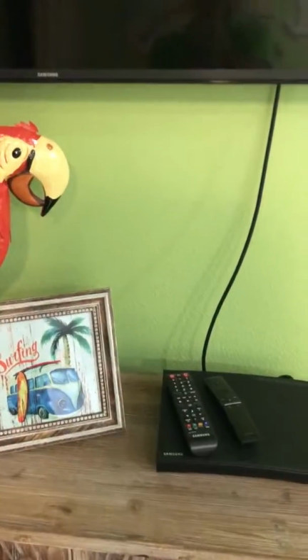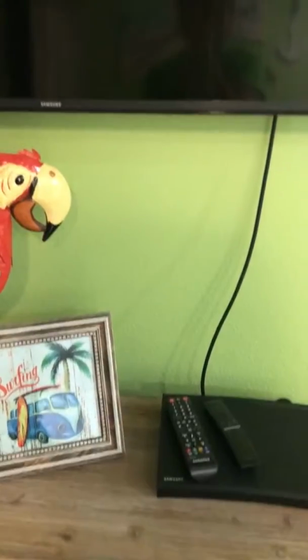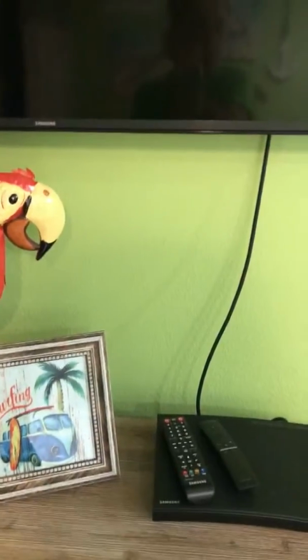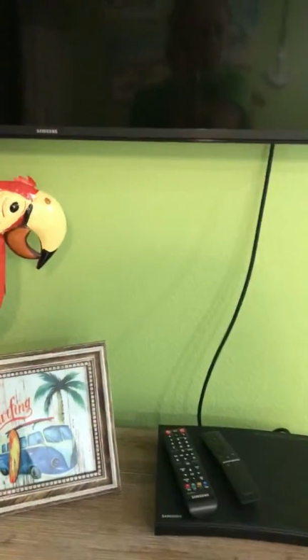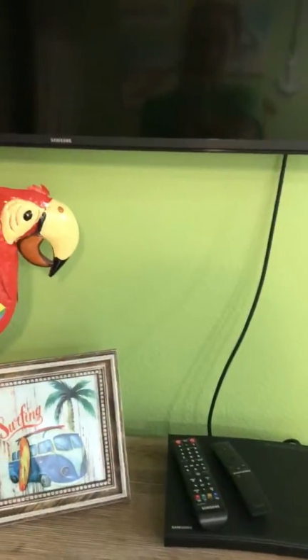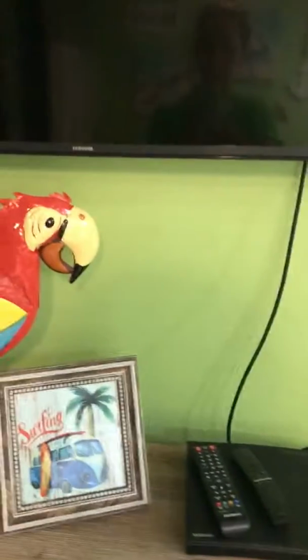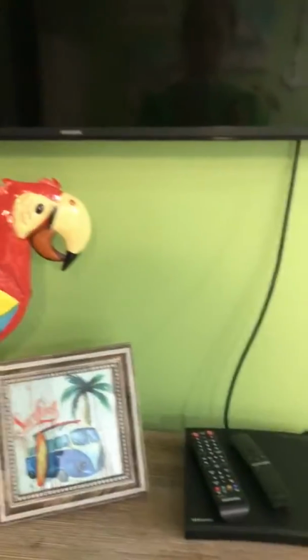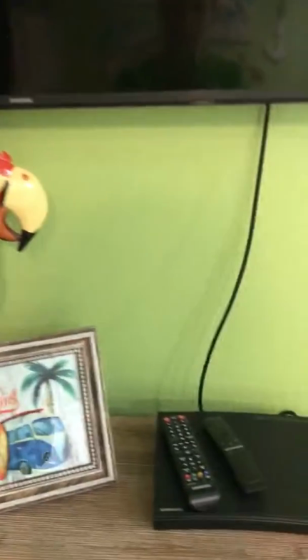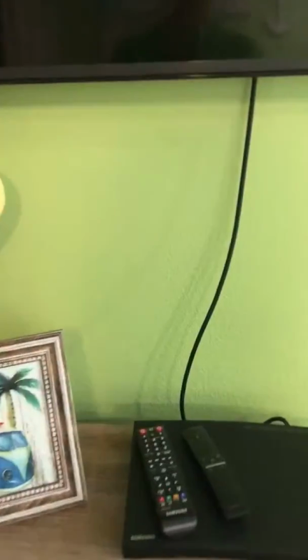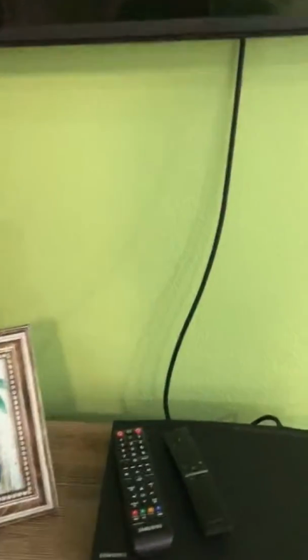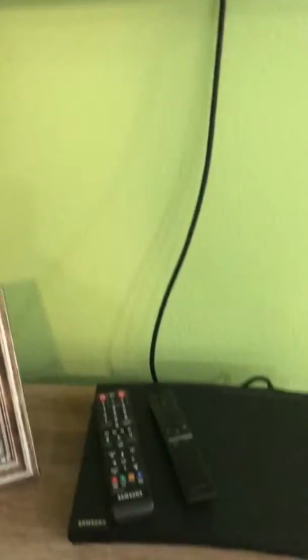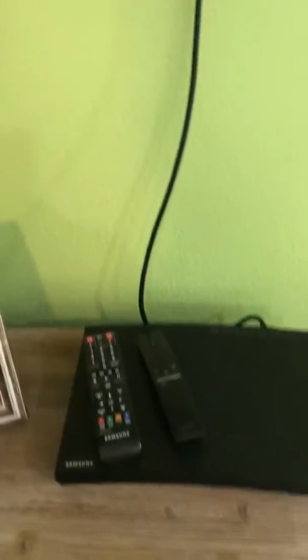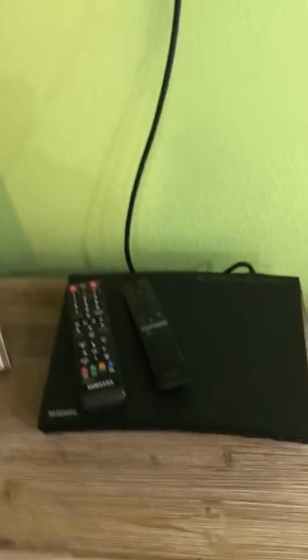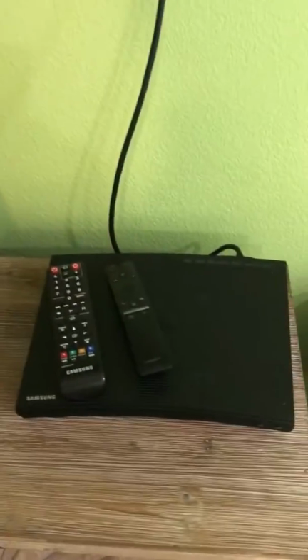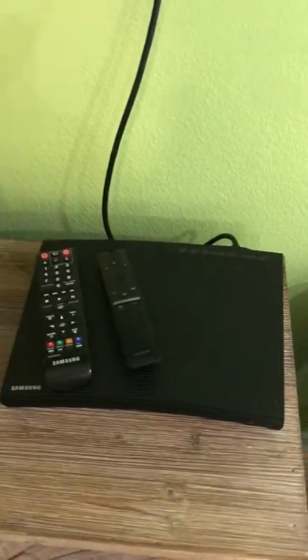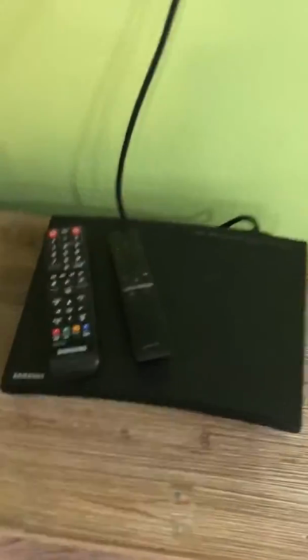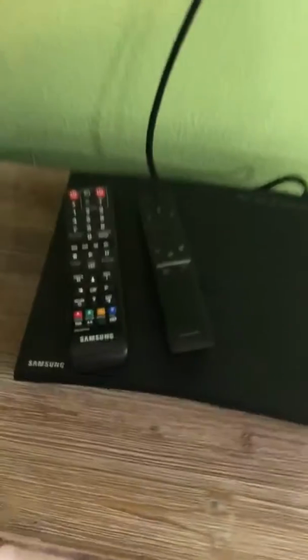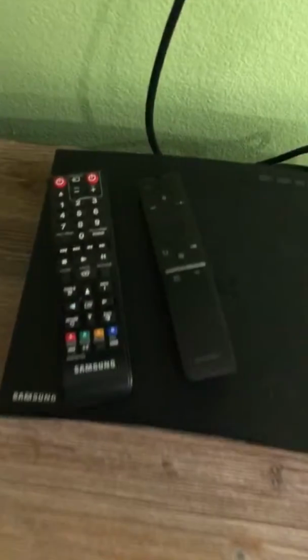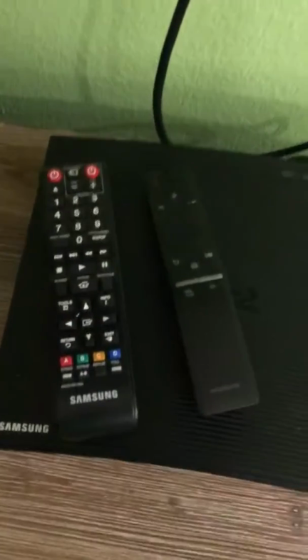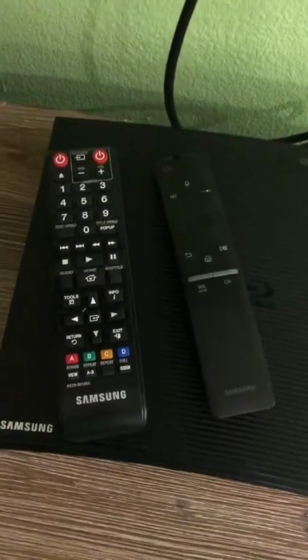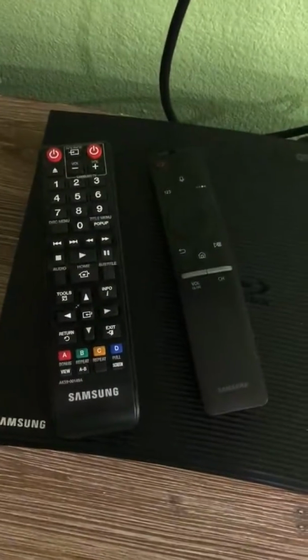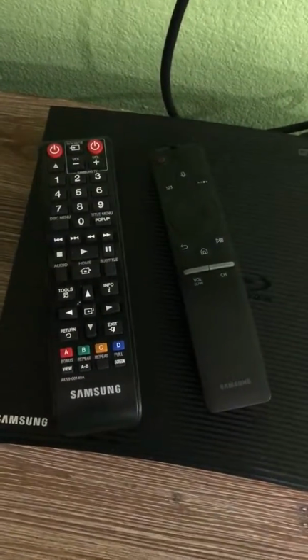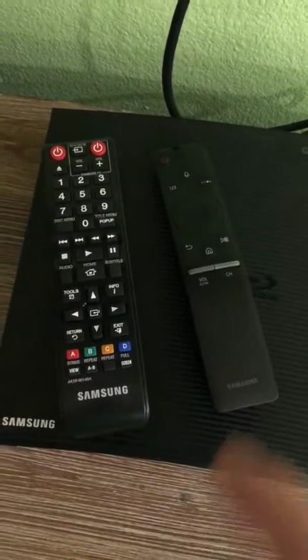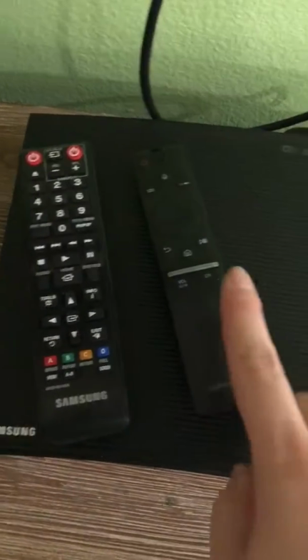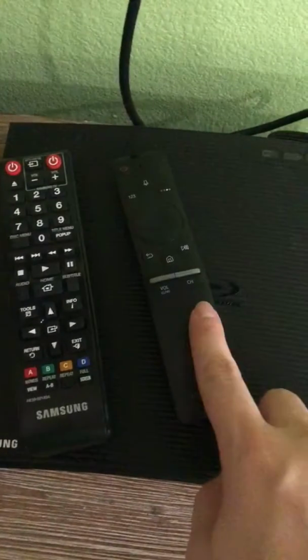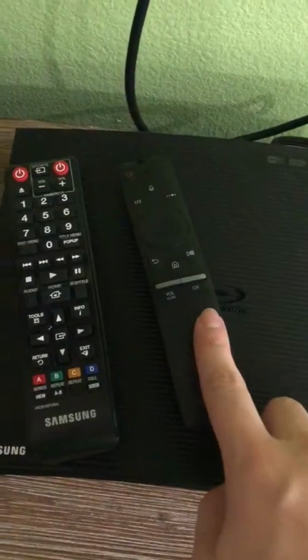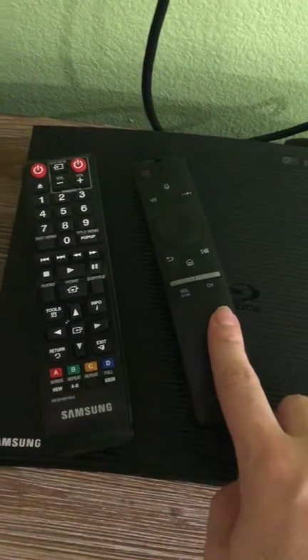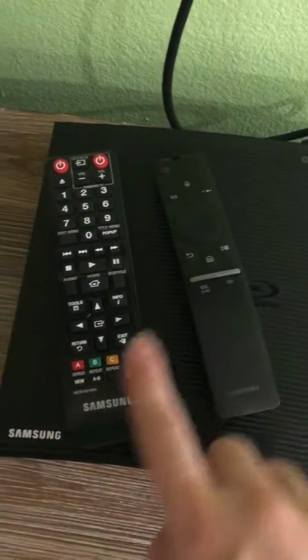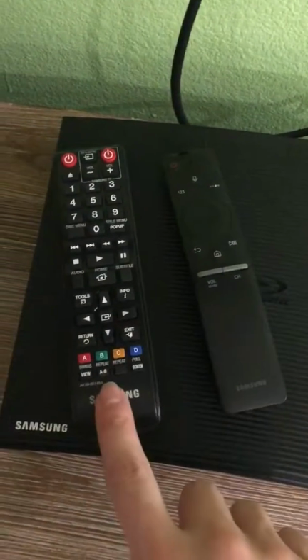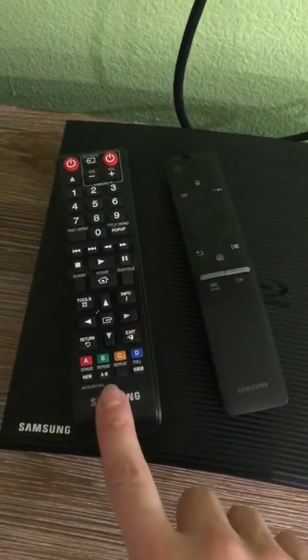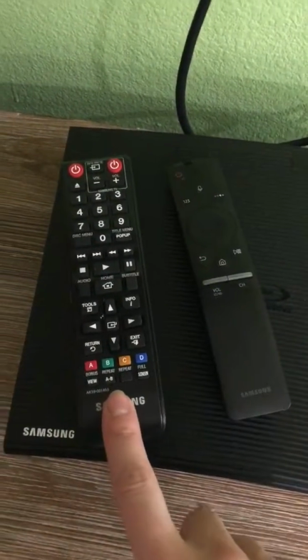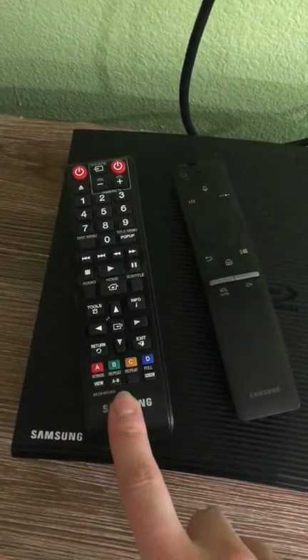I'm in CDM 204 and I'm going to show you how to use the TV and Blu-ray player. There are two remotes here — this one is for the TV and this one is for the Blu-ray.